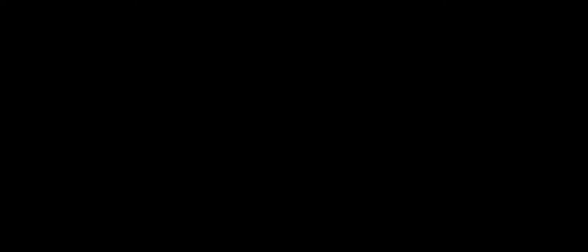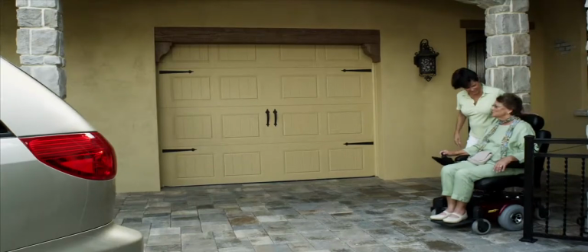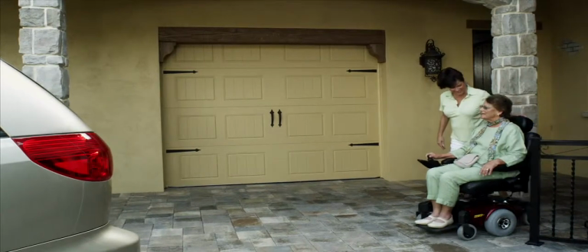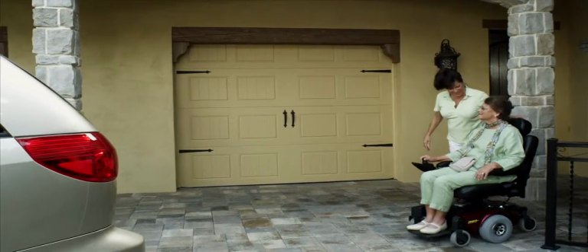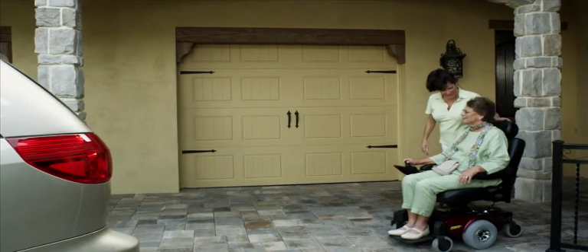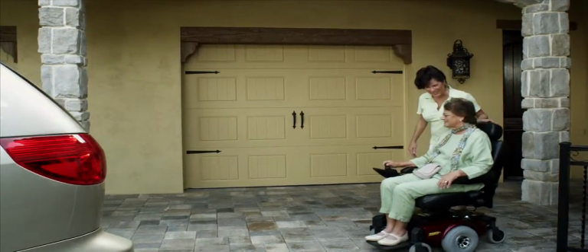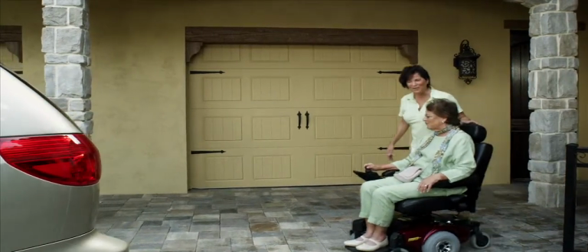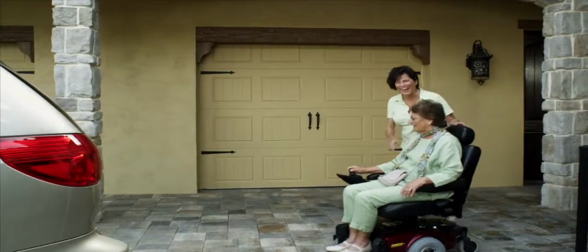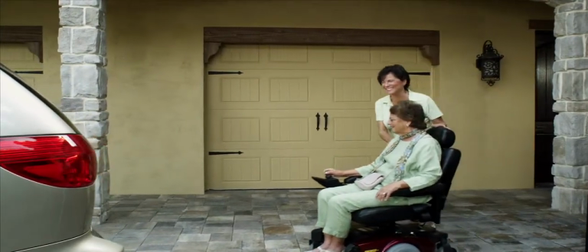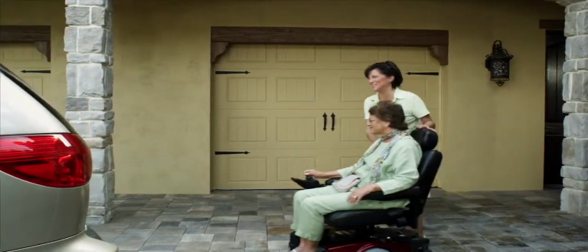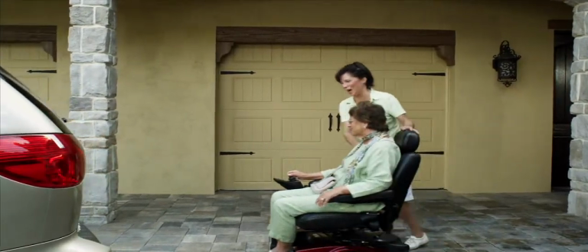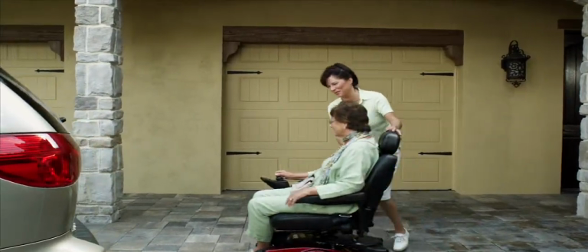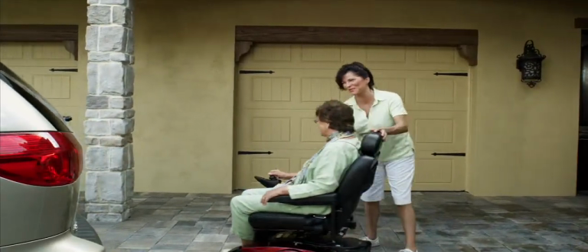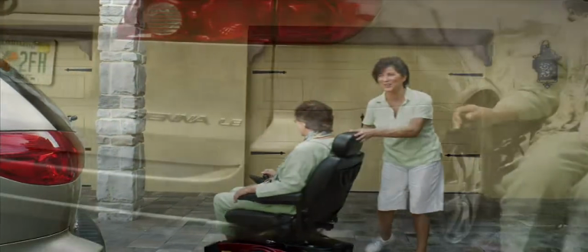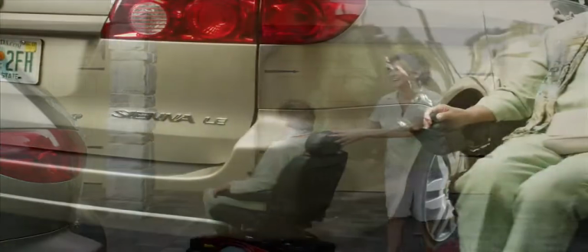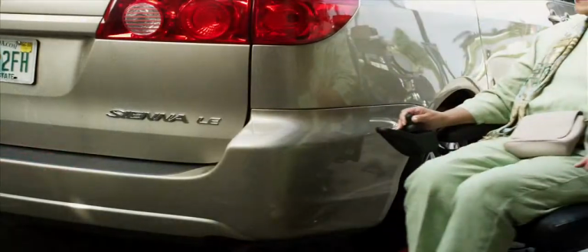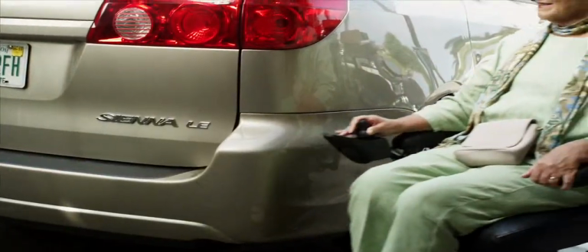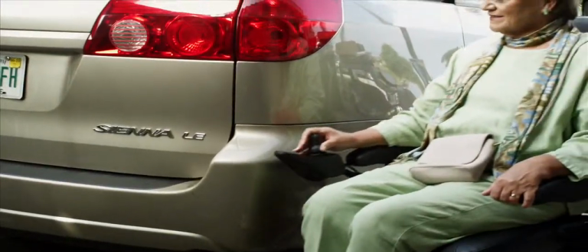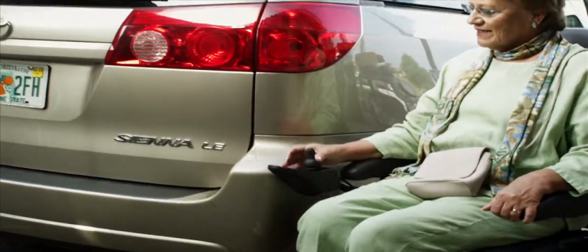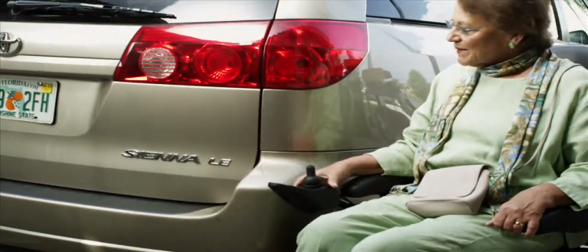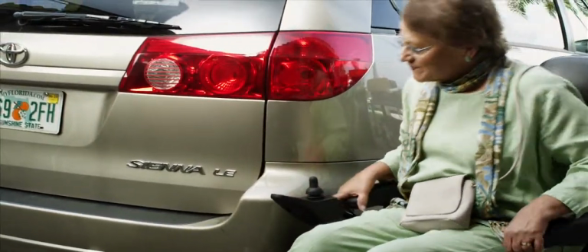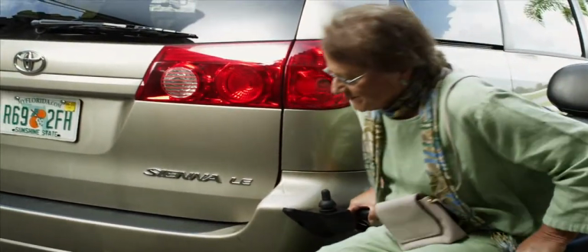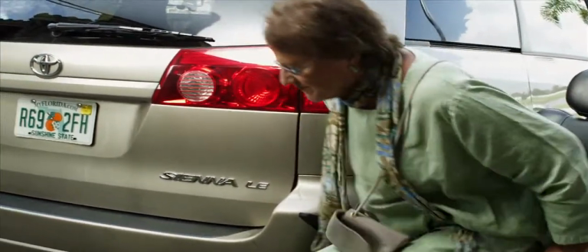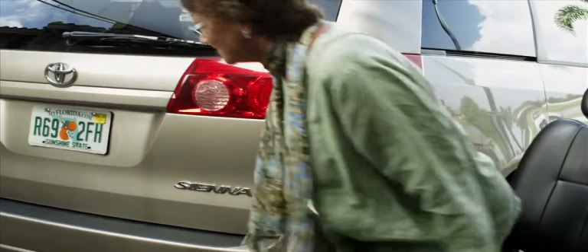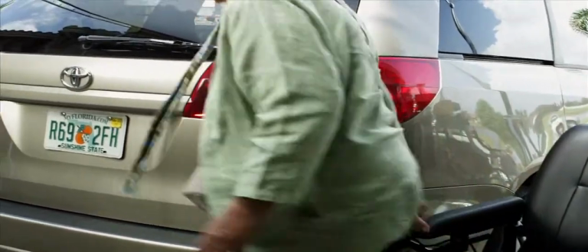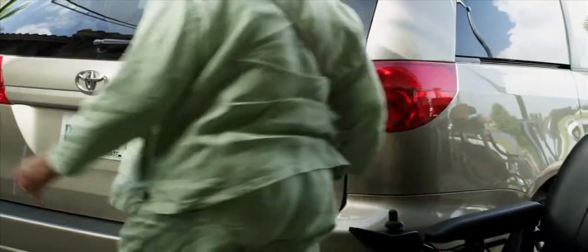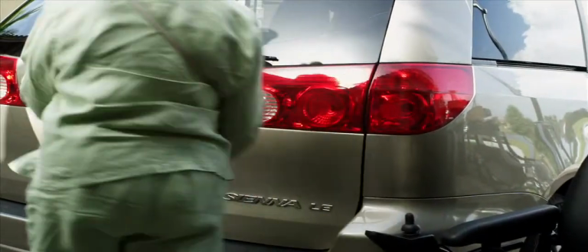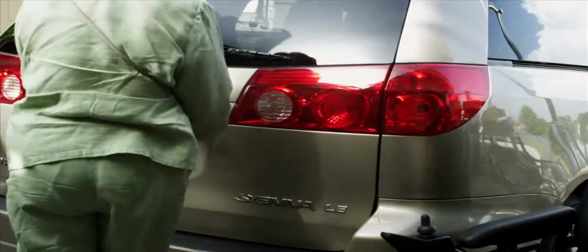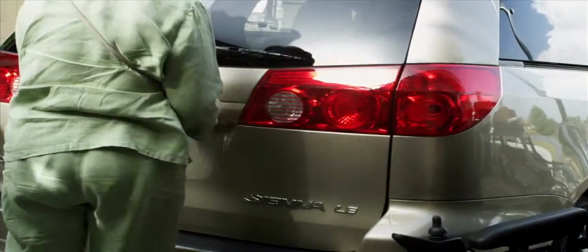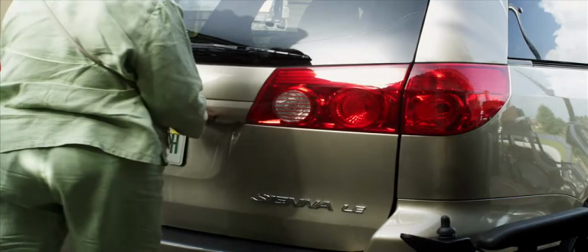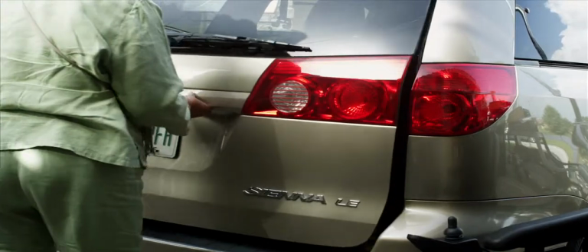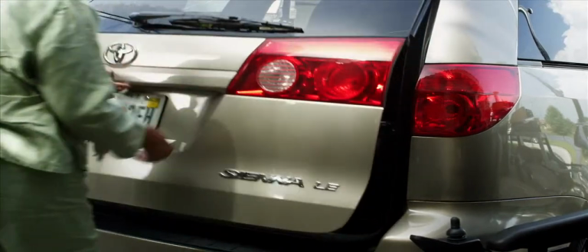Going out for lunch and a movie is a very important time together for mom and her daughter. And taking mom's power chair with them is an easy task with their Harmar Premium Inside Lift.